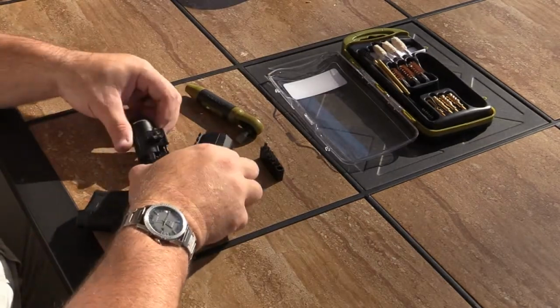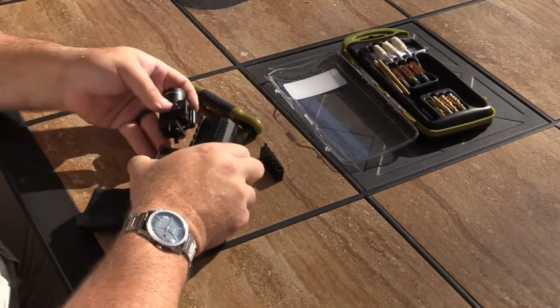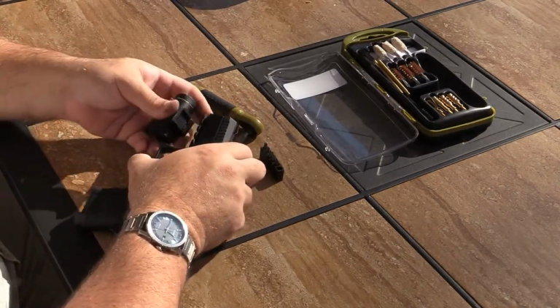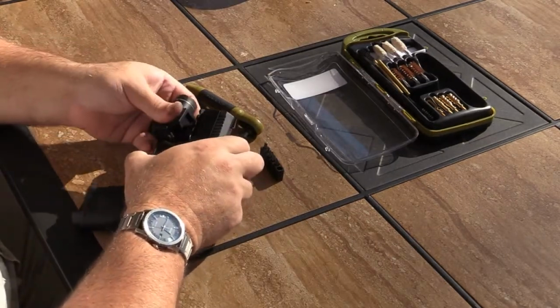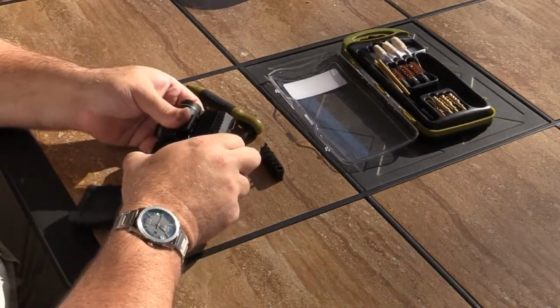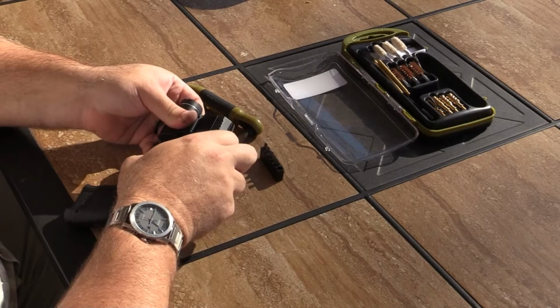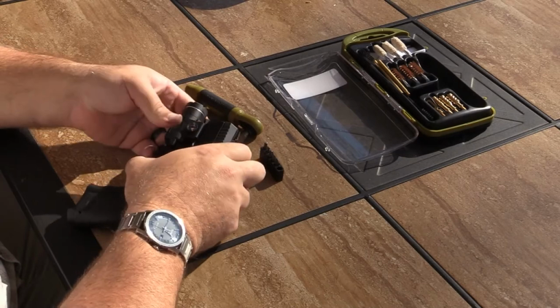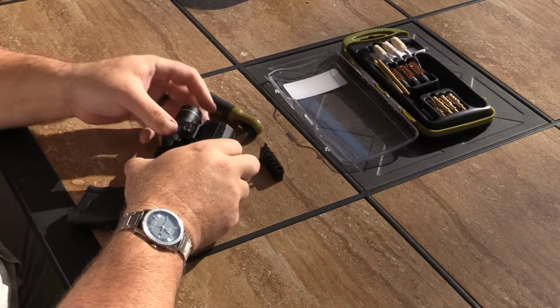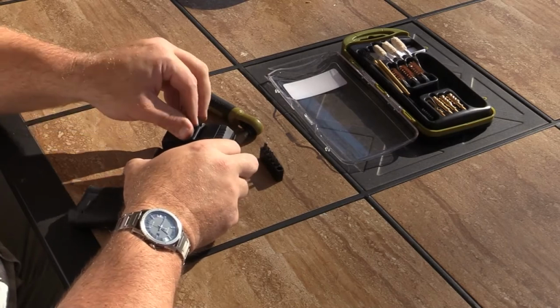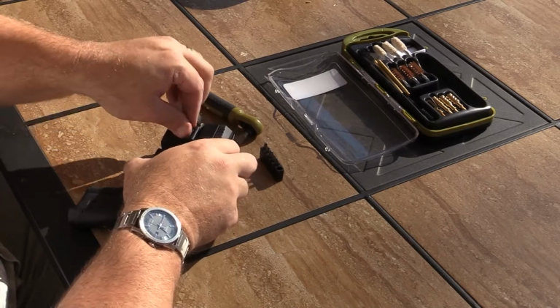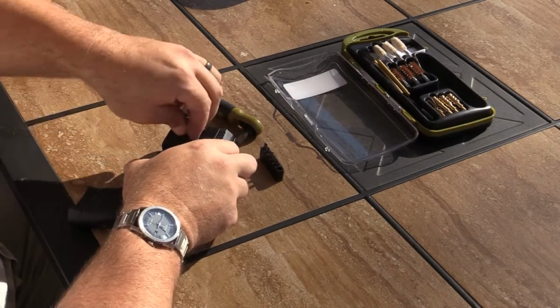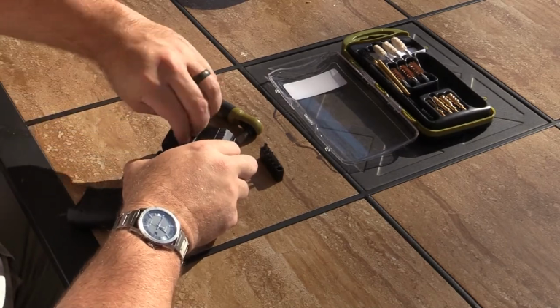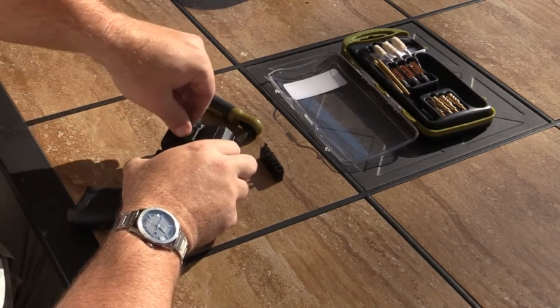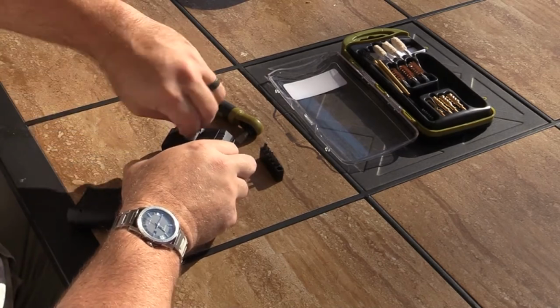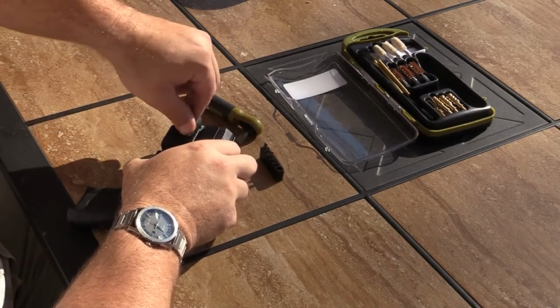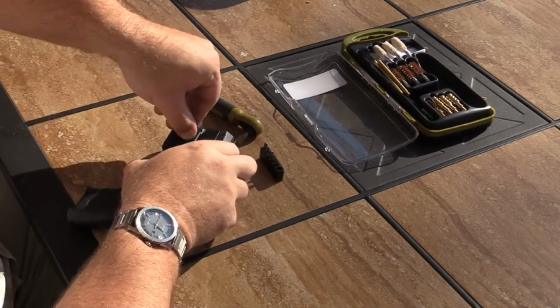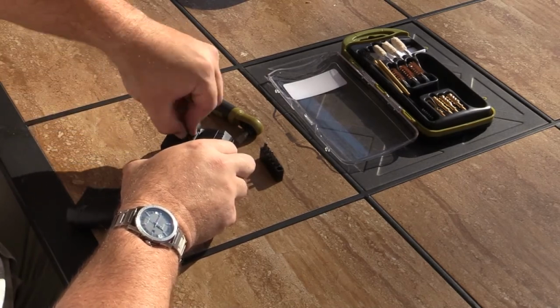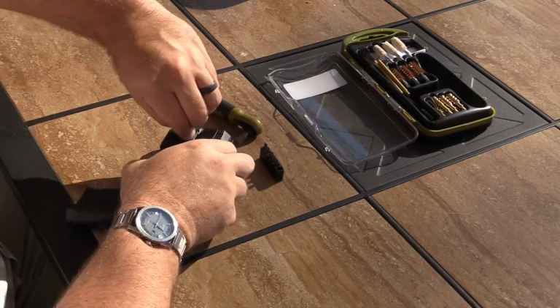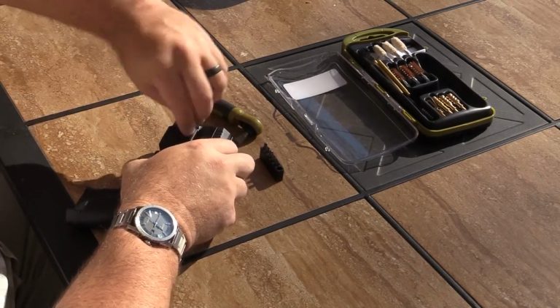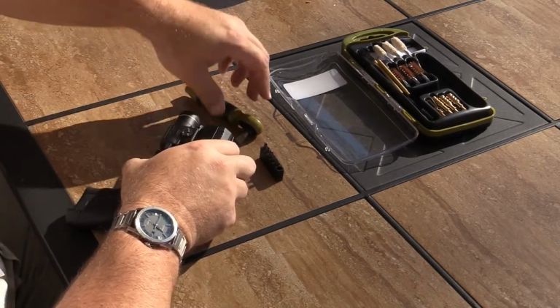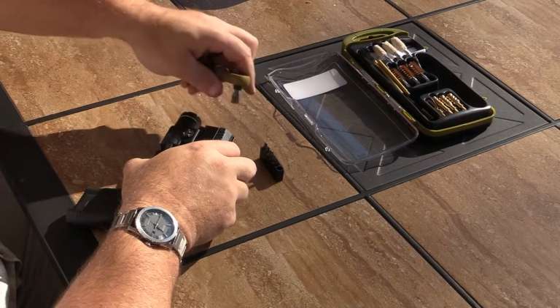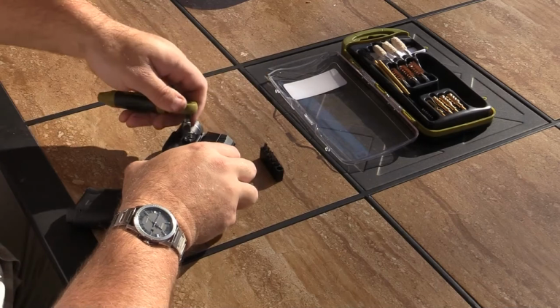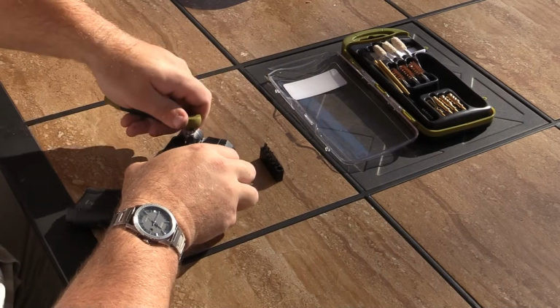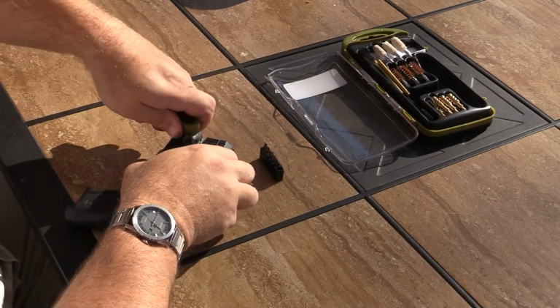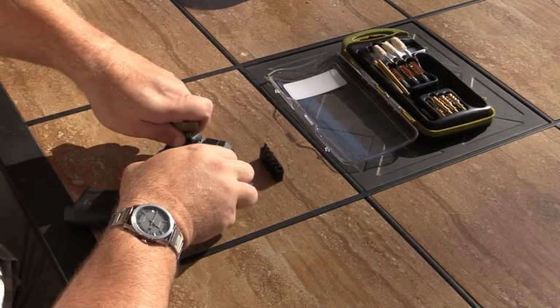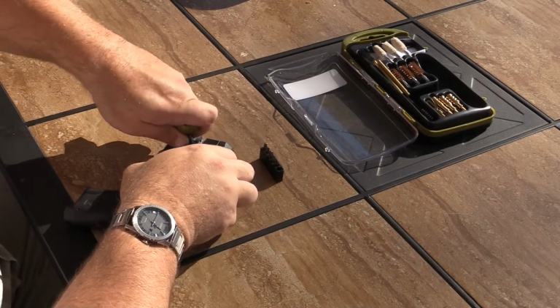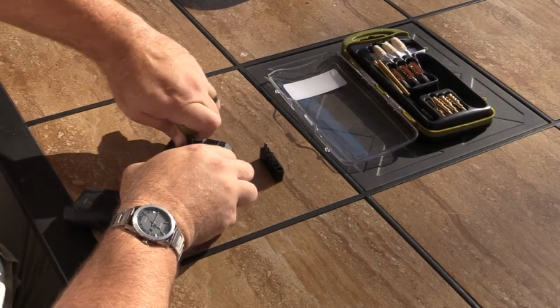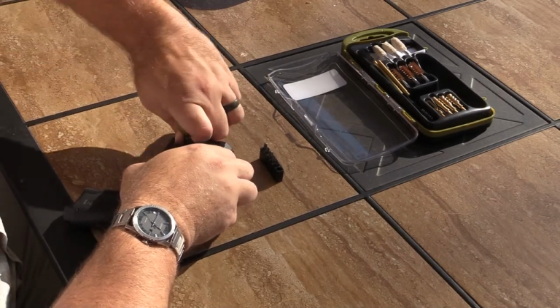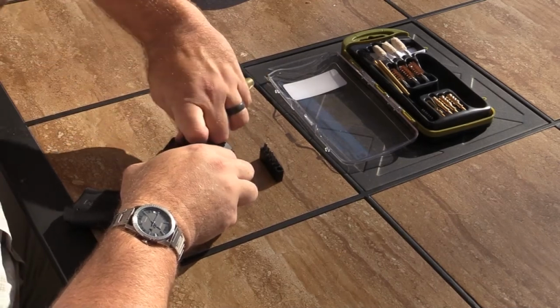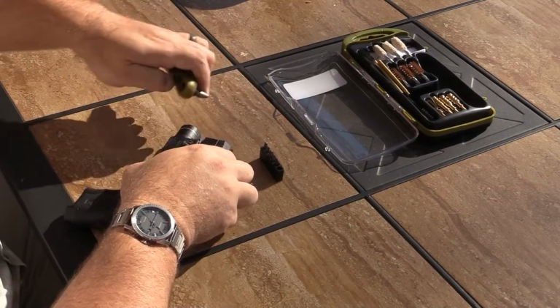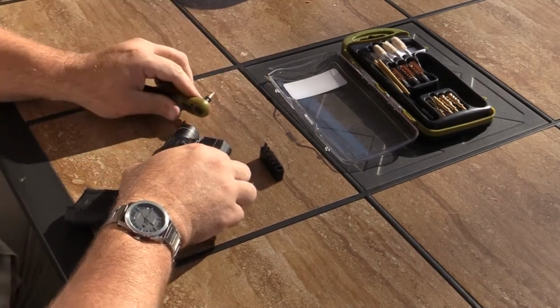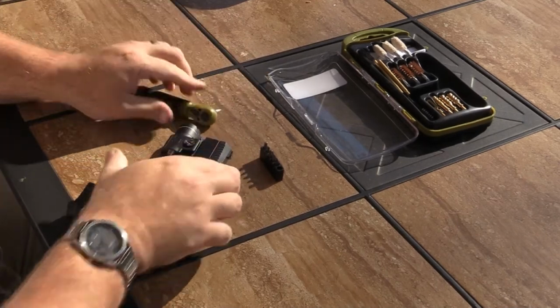The Sportridge universal pistol cleaning kit also includes pistol accessory maintenance tools: a 70 inch-pound torque ratchet with a six-piece bit set.